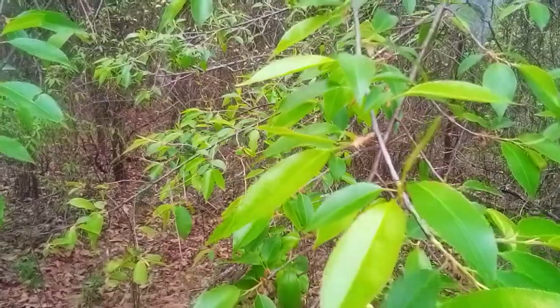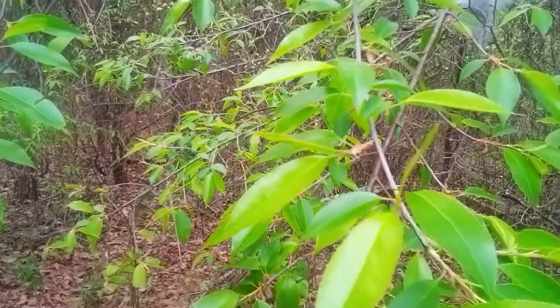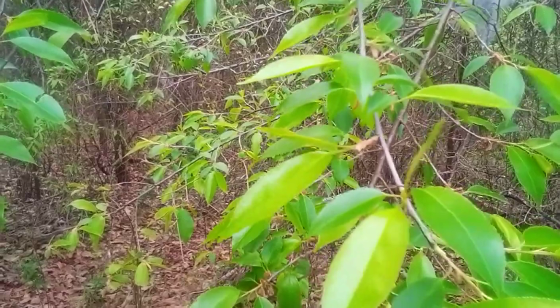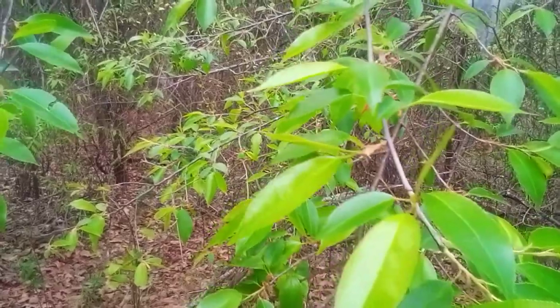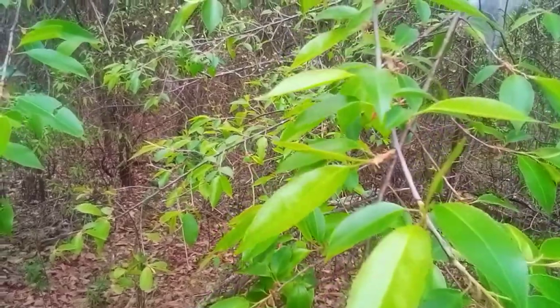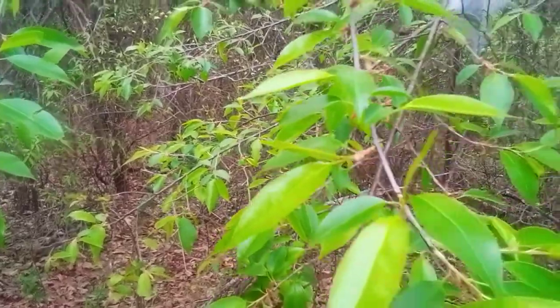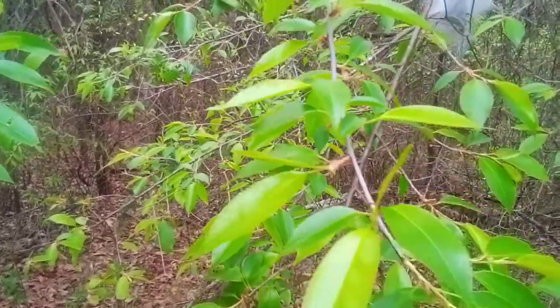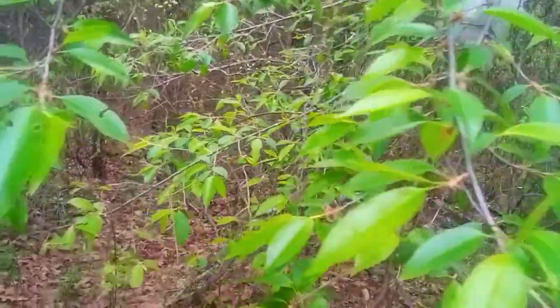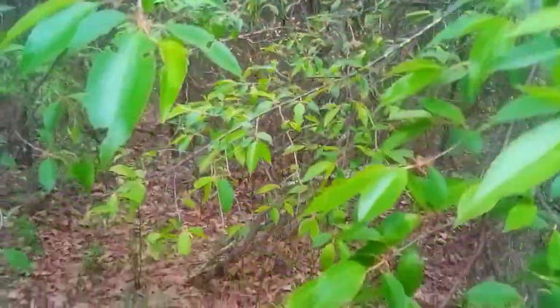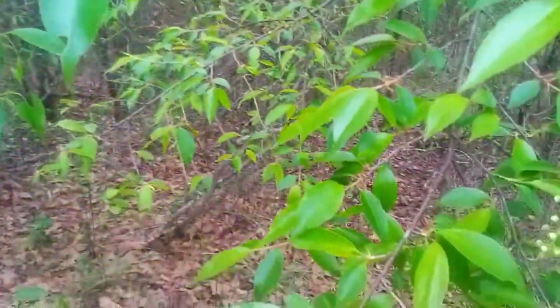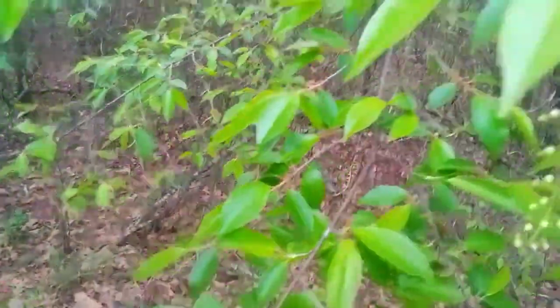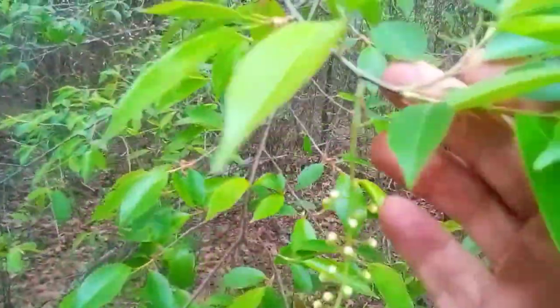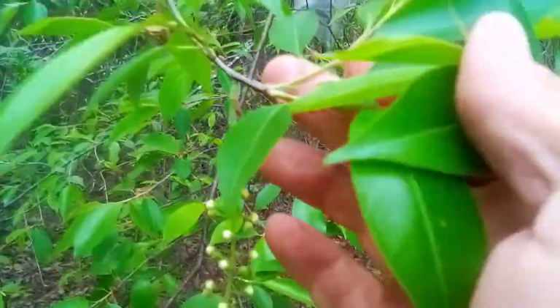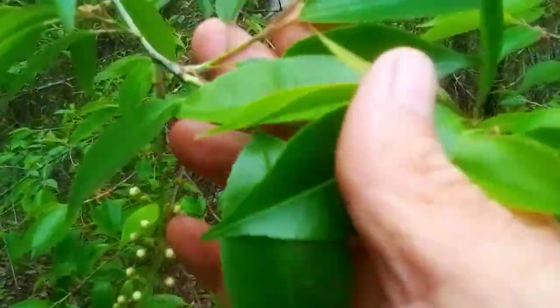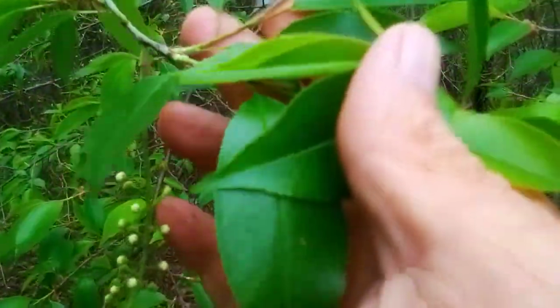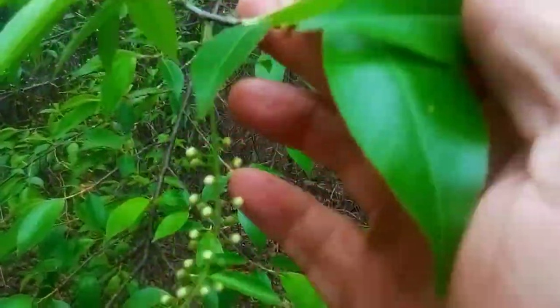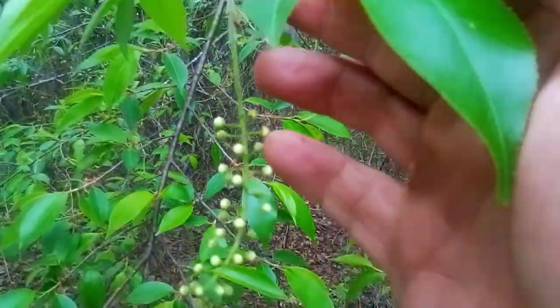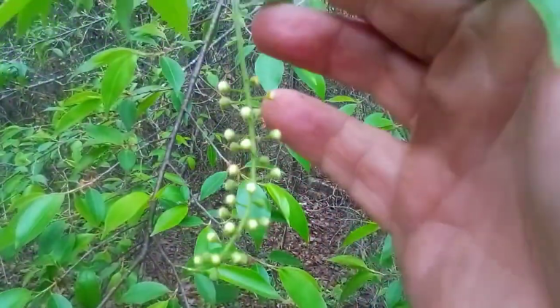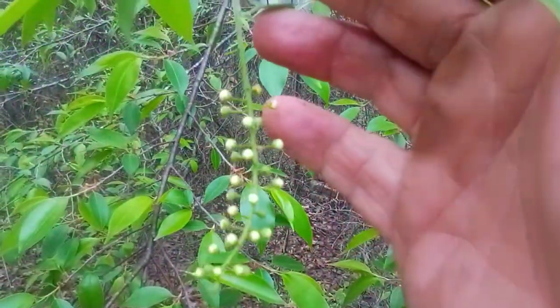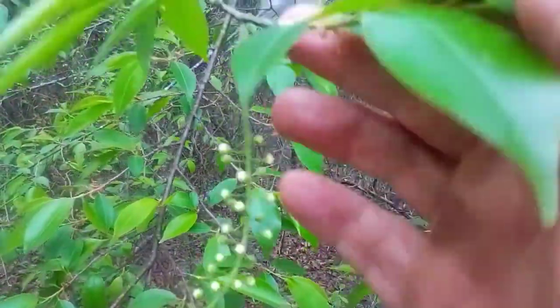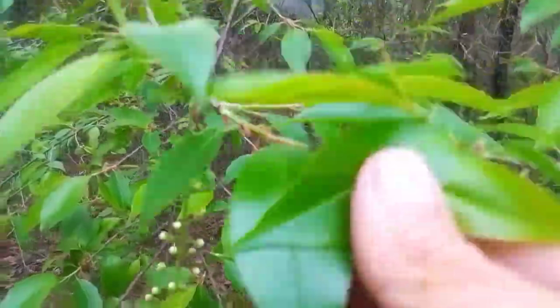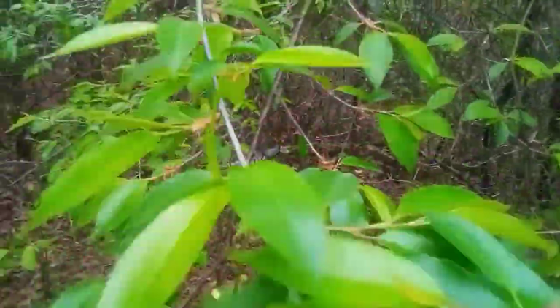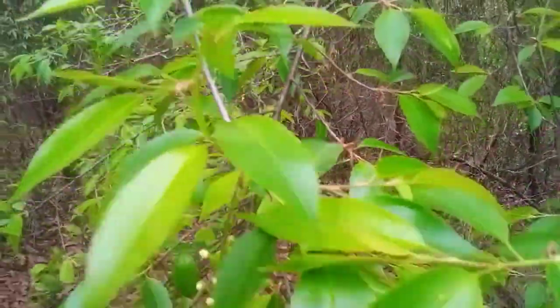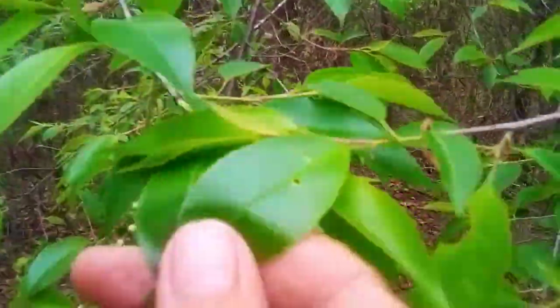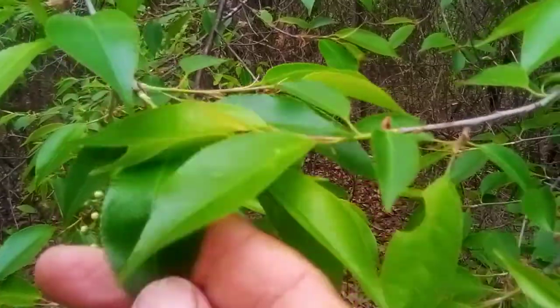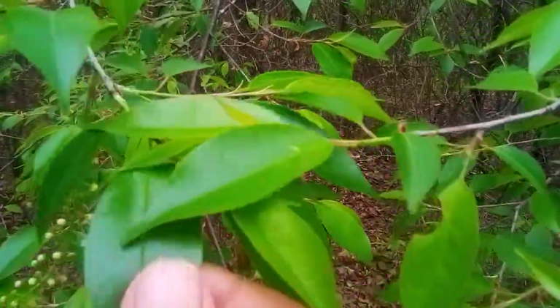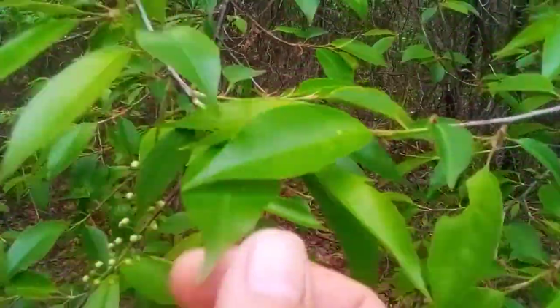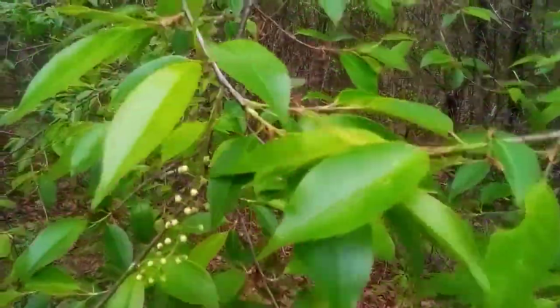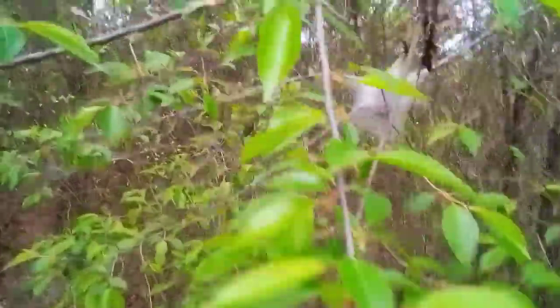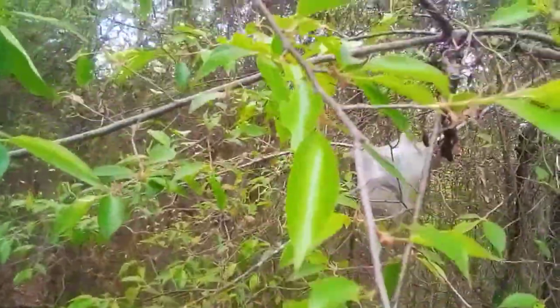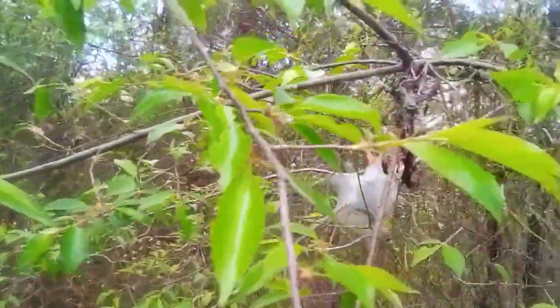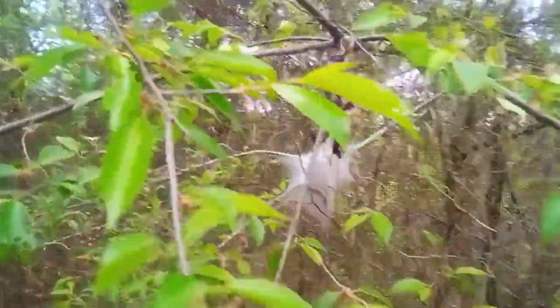Welcome to another Arkansas Wild Man Survival. Today's tree is the black cherry — the wild black cherry. And that's what its leaves look like. That's some old tent worms over there.